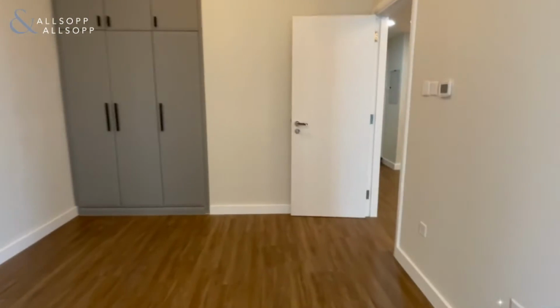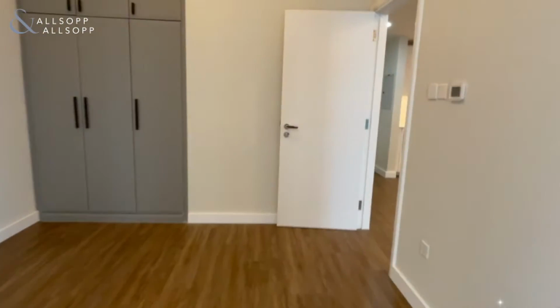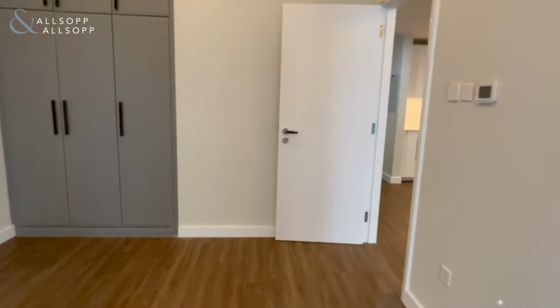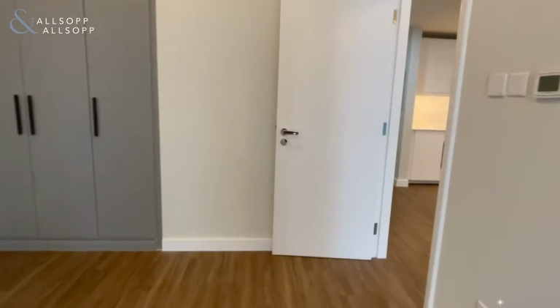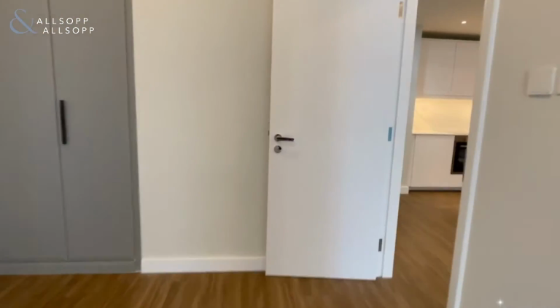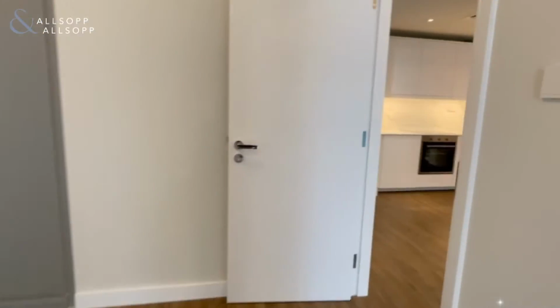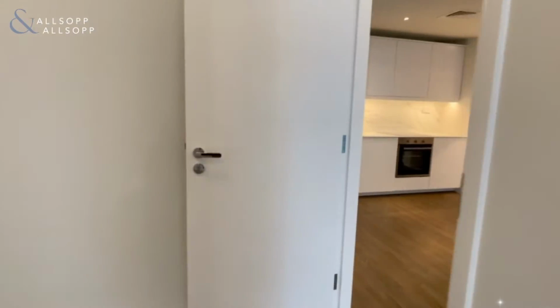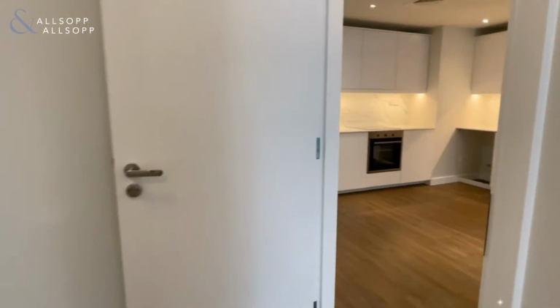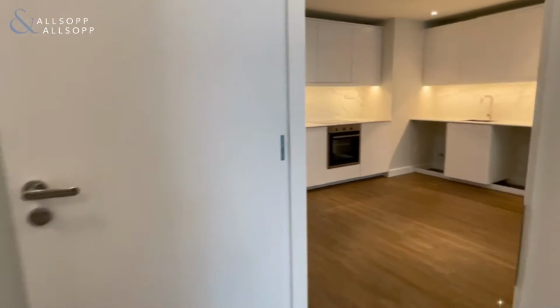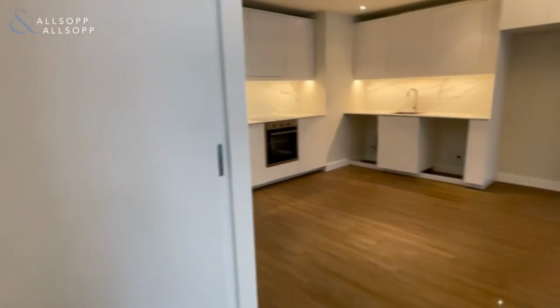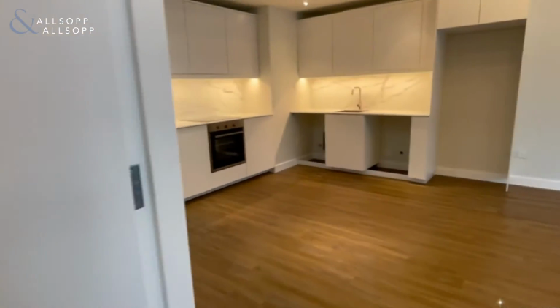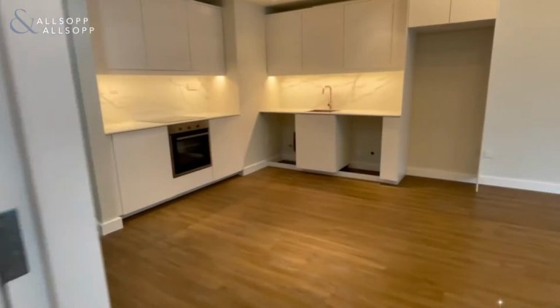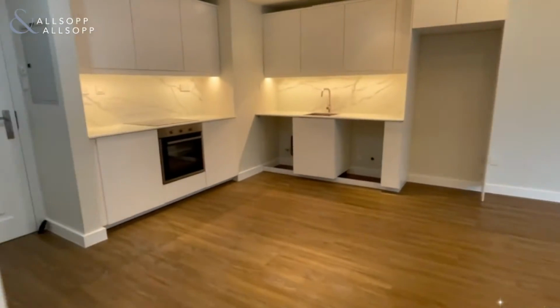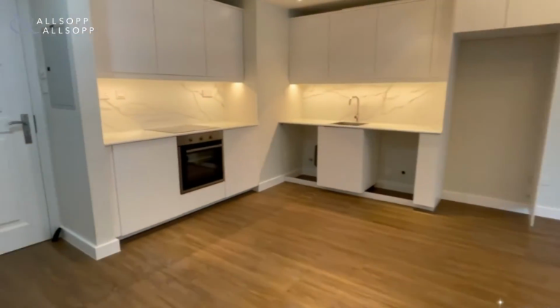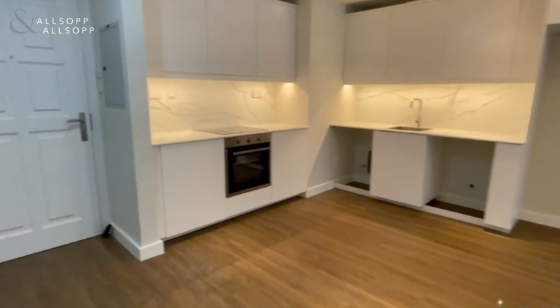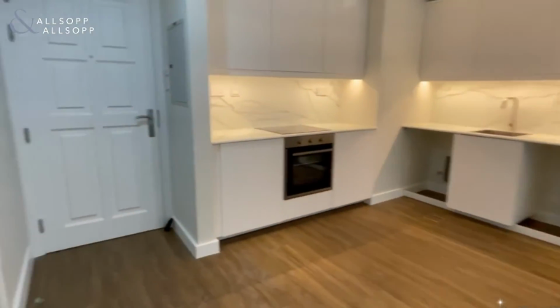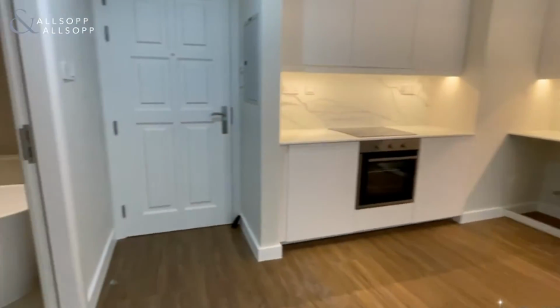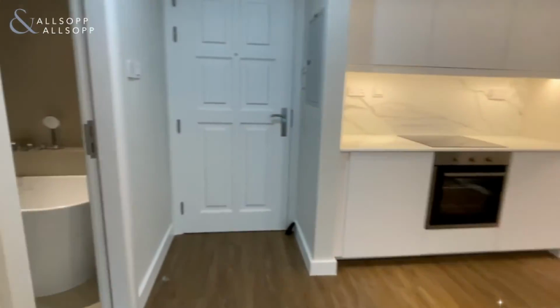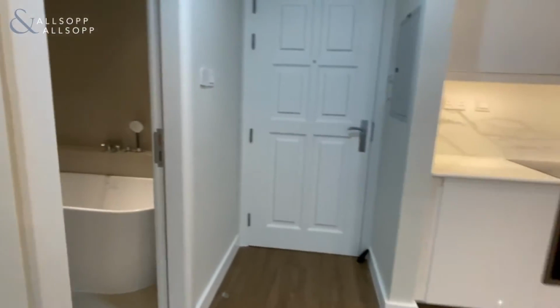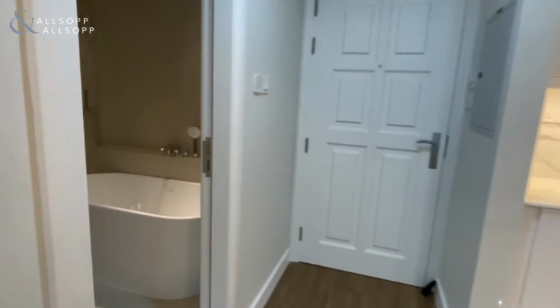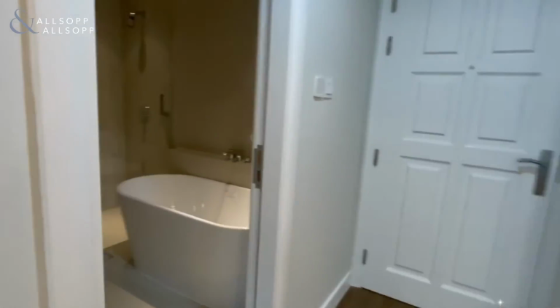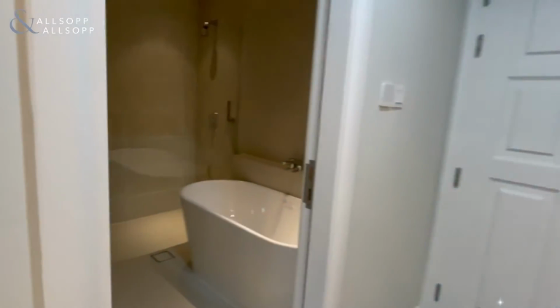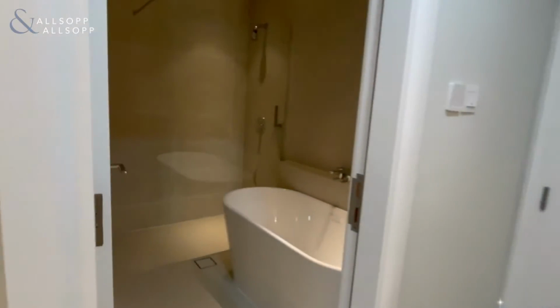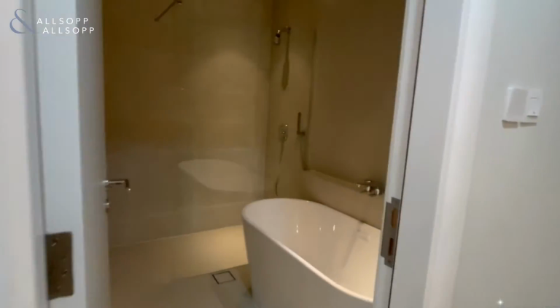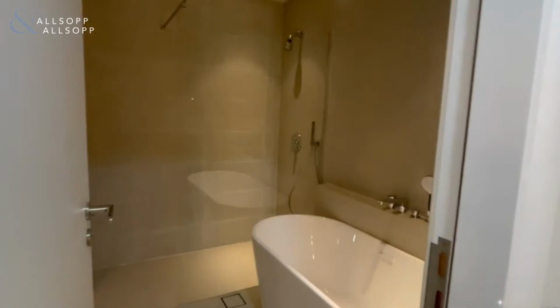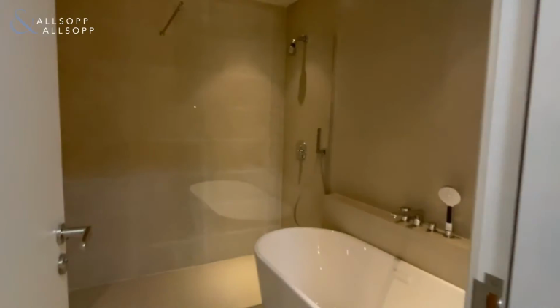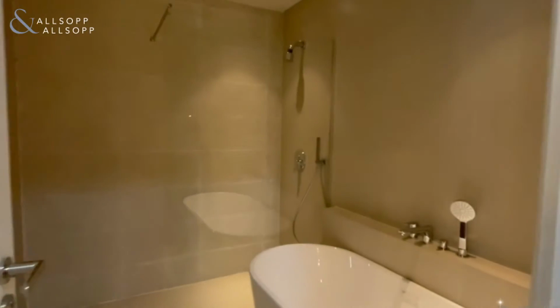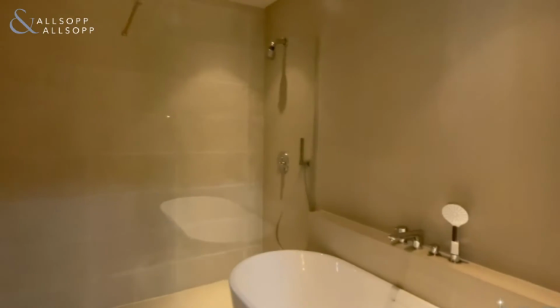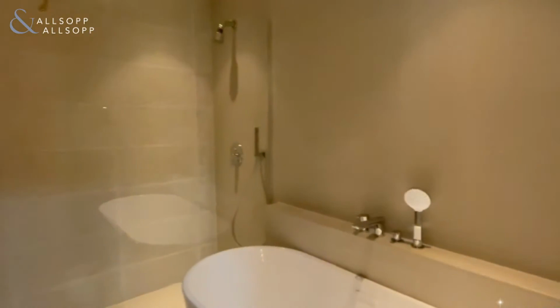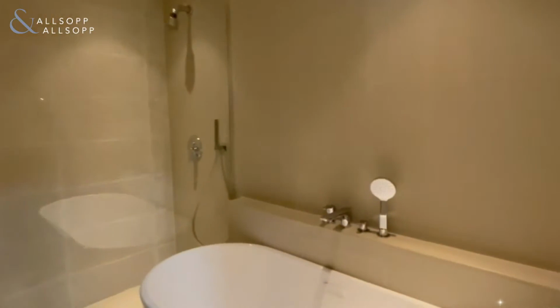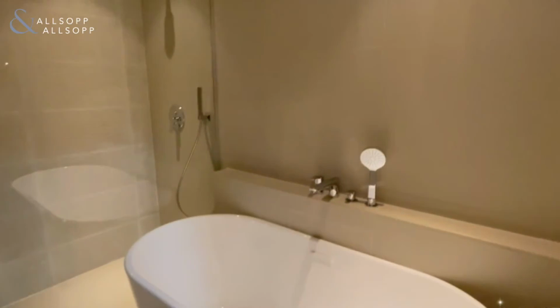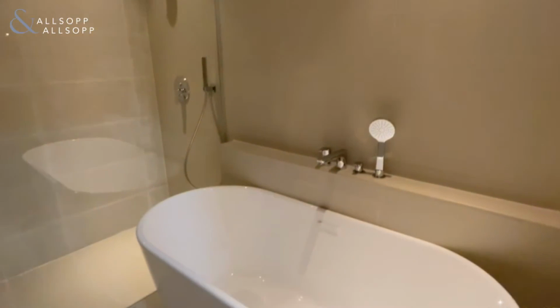Moving back through into the bathroom, again fully upgraded with a separate bath and walk-in shower.